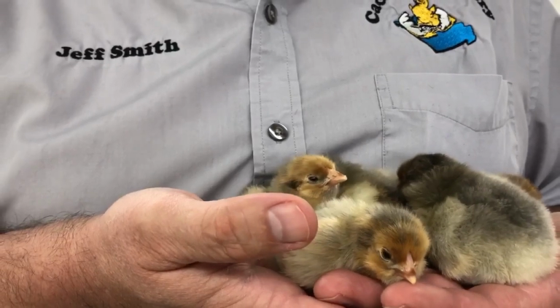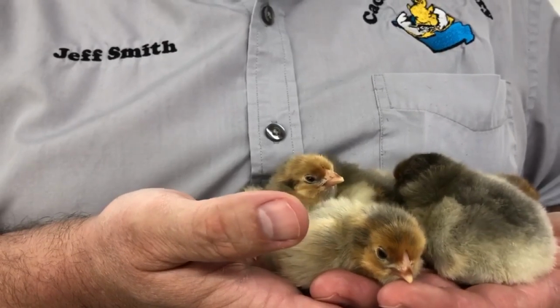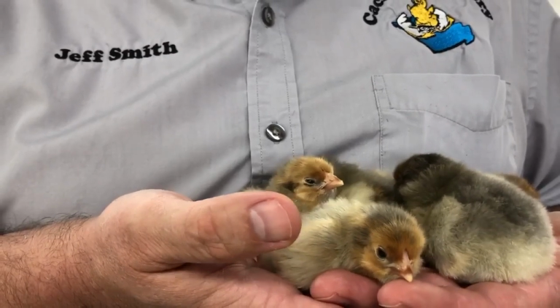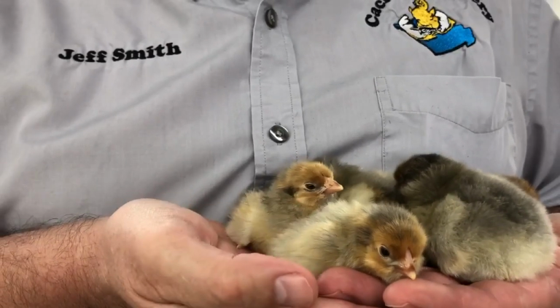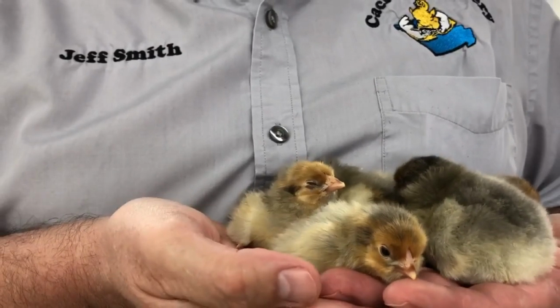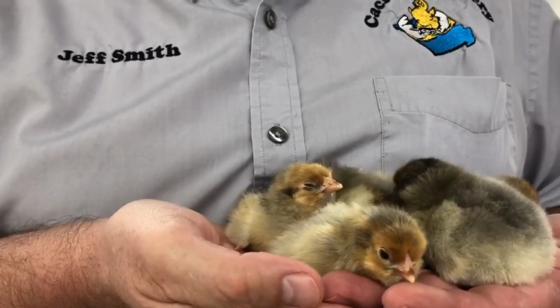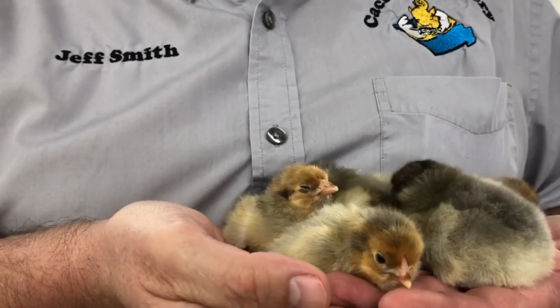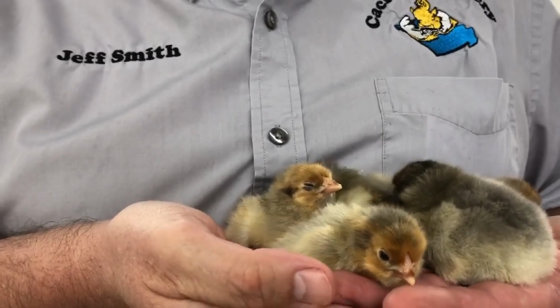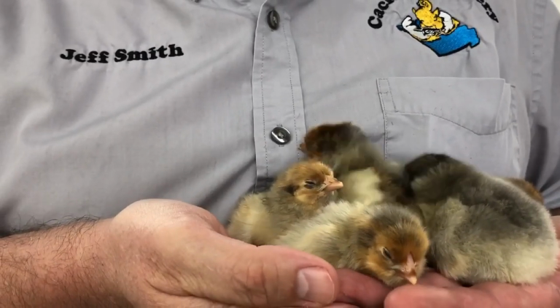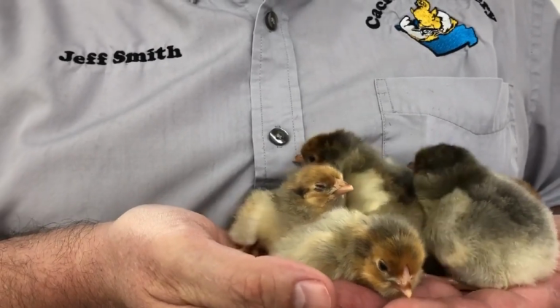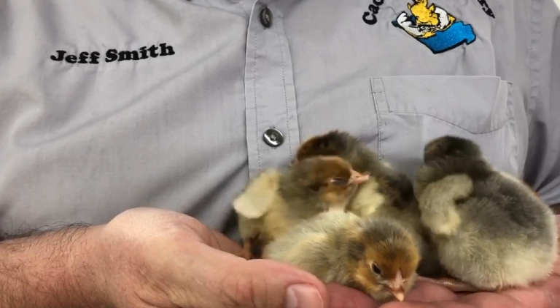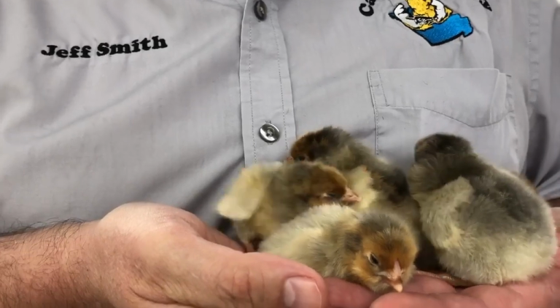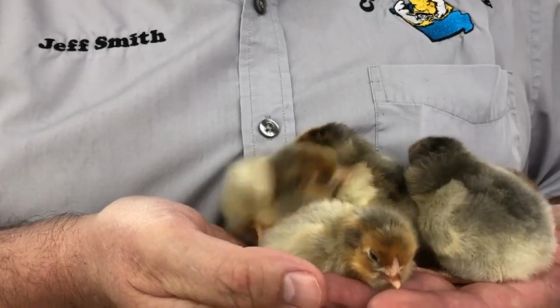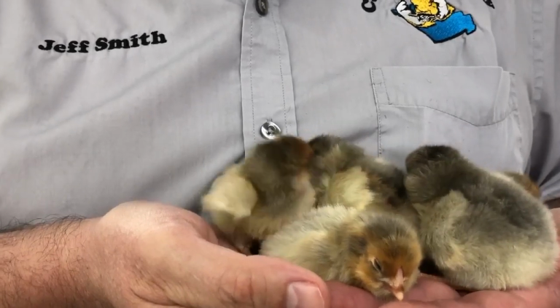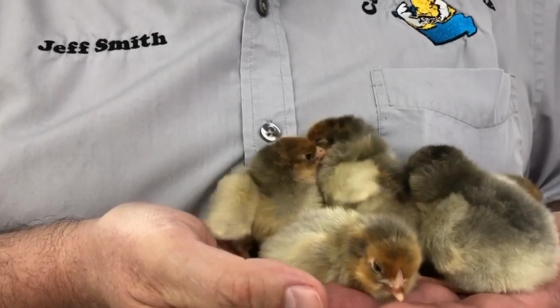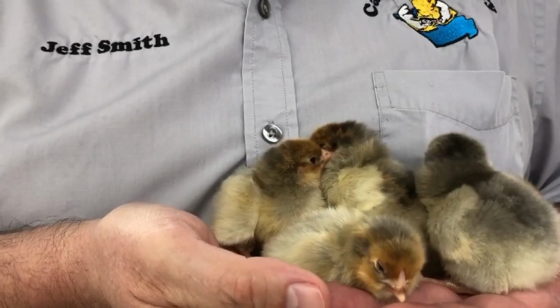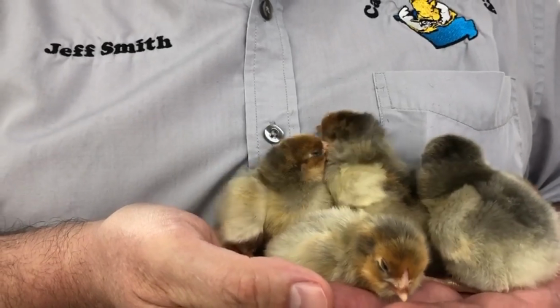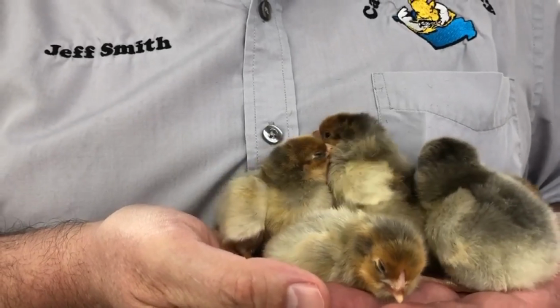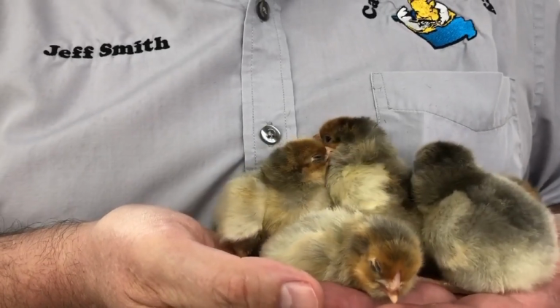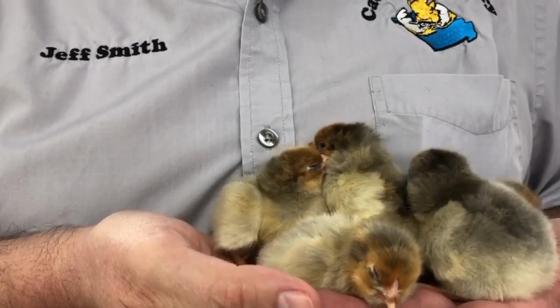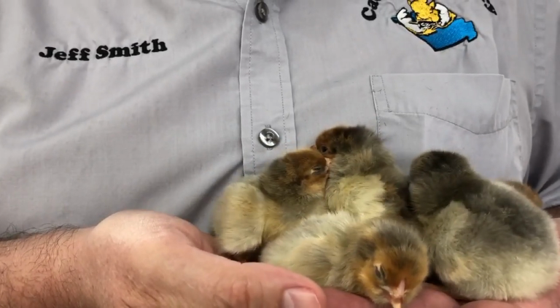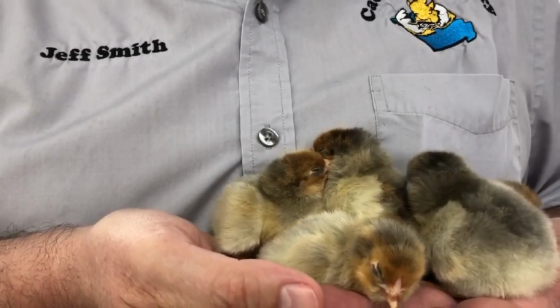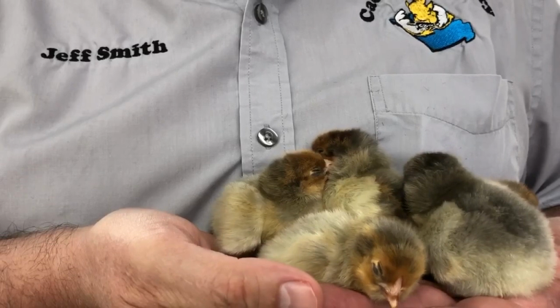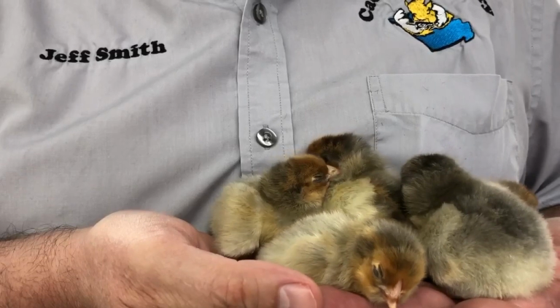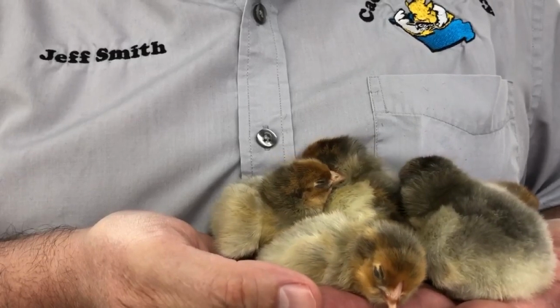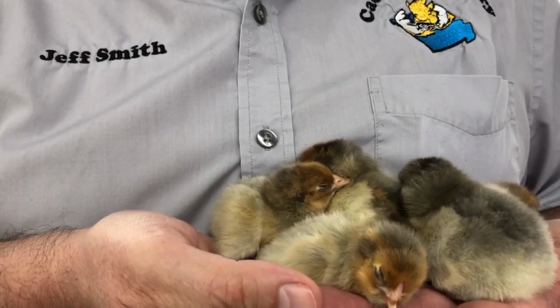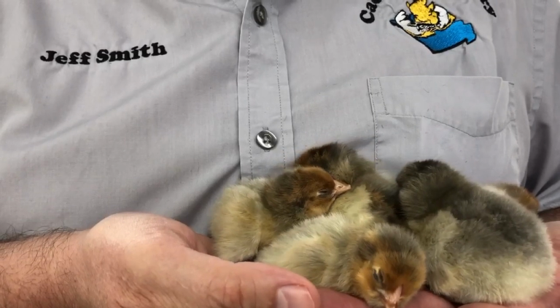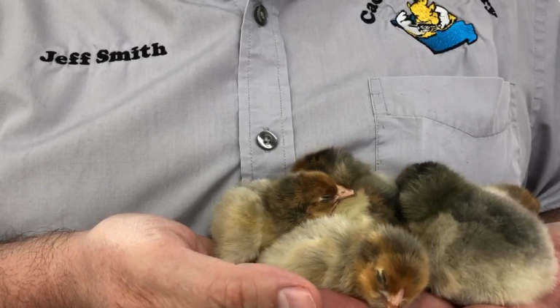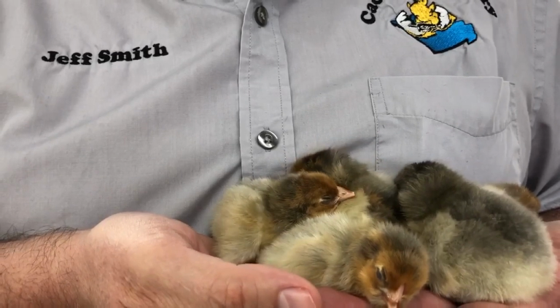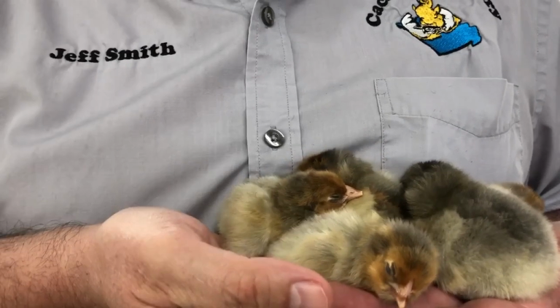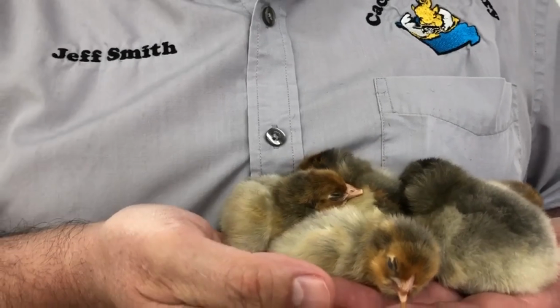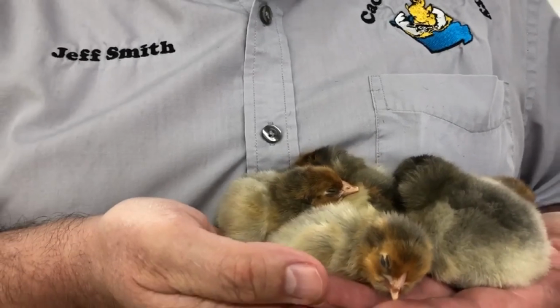If you breed these to each other, this color you'll get splash a hundred percent on the offspring. The splash comes from the blue — when you breed a blue laced red wine dot to a blue laced red wine dot, generally you're going to get splash lace.